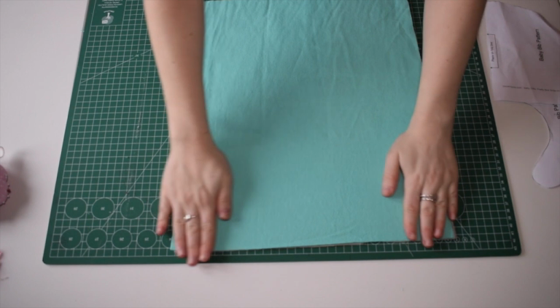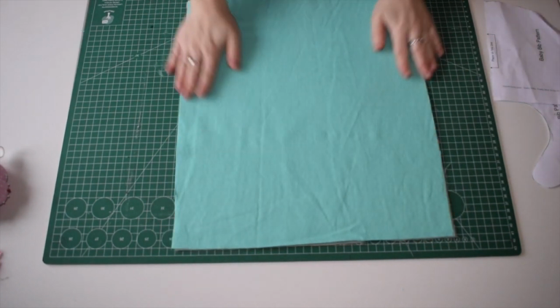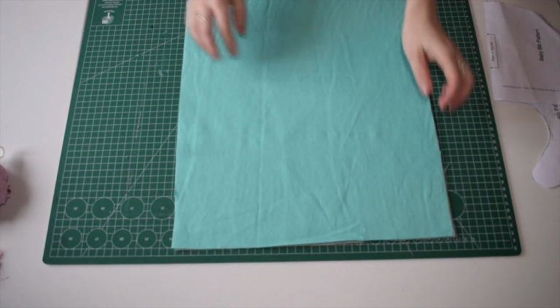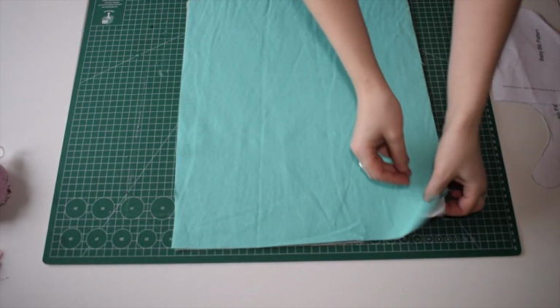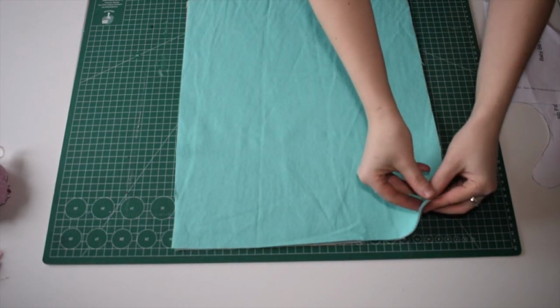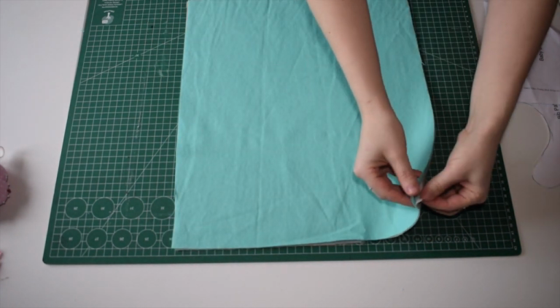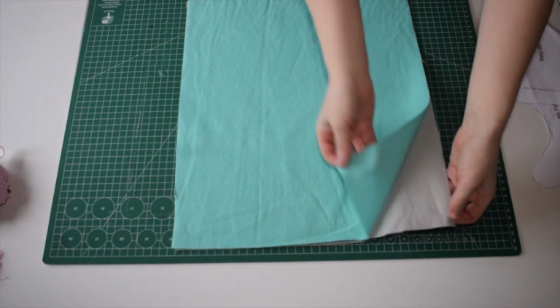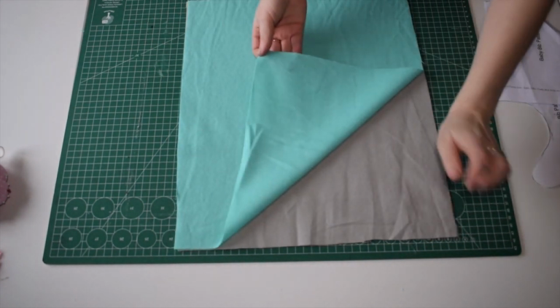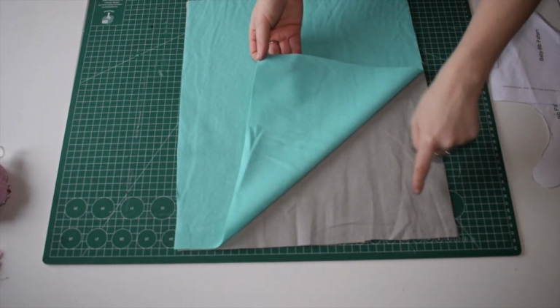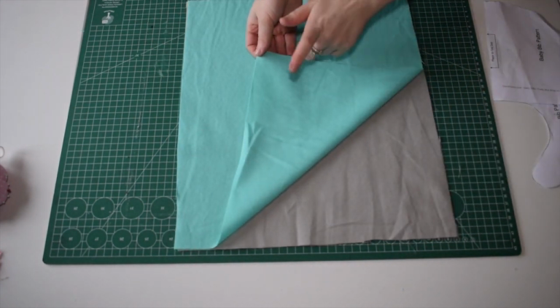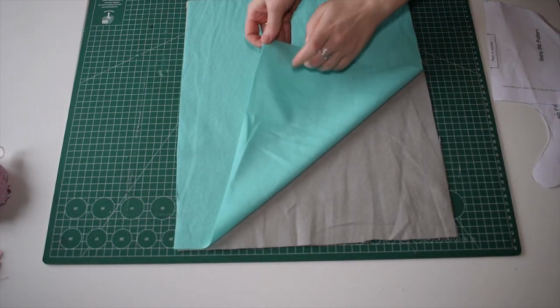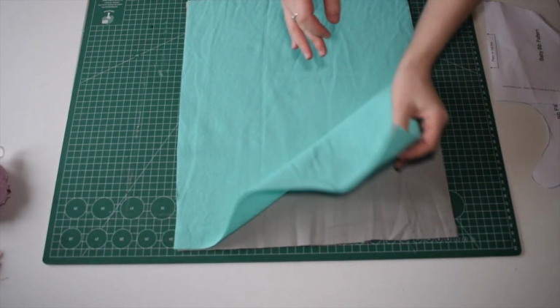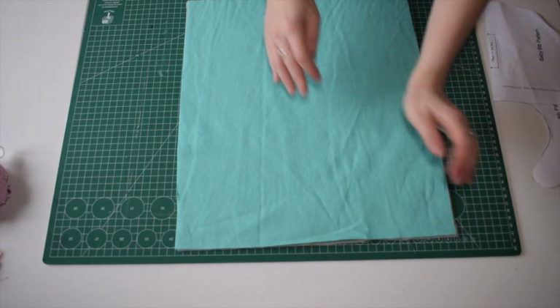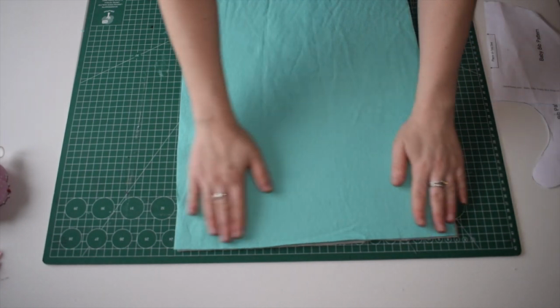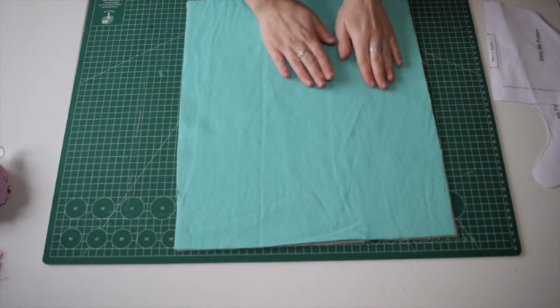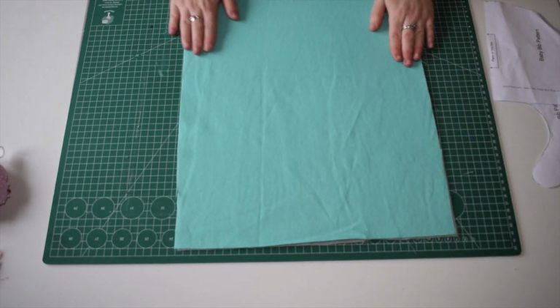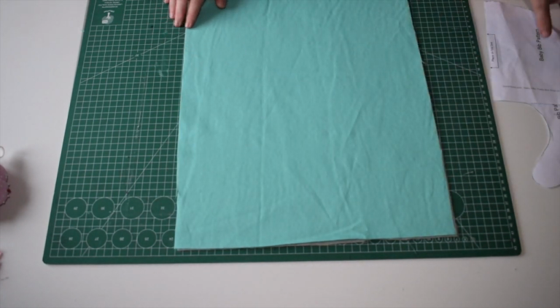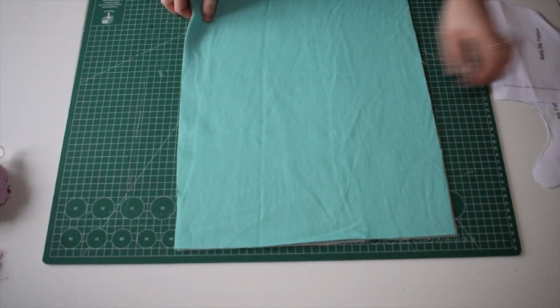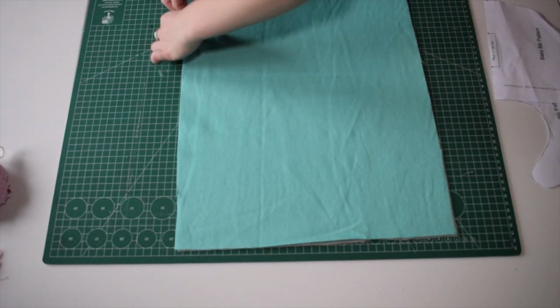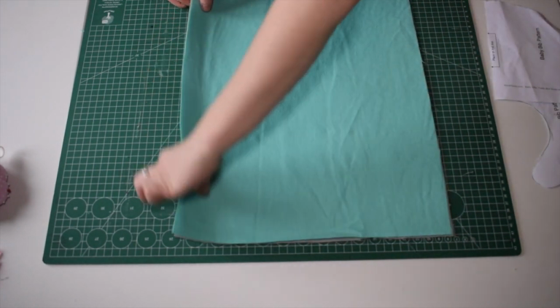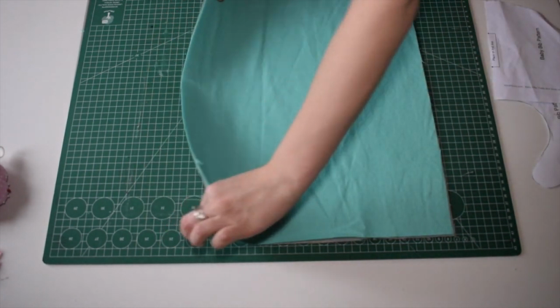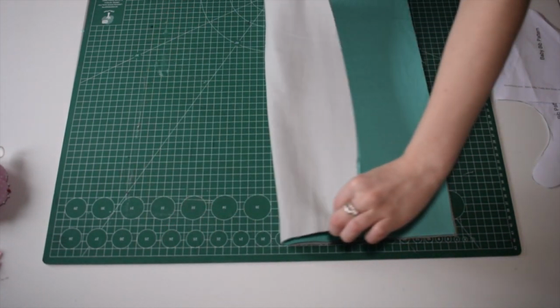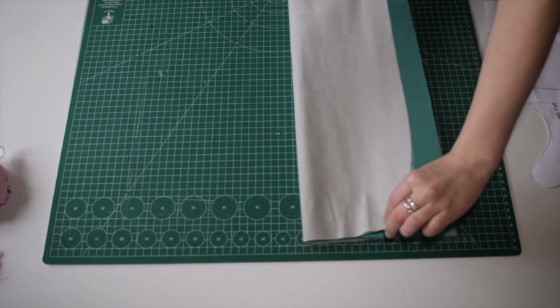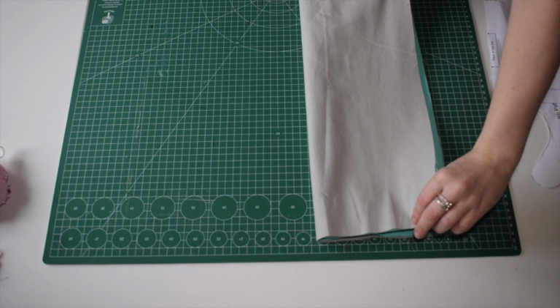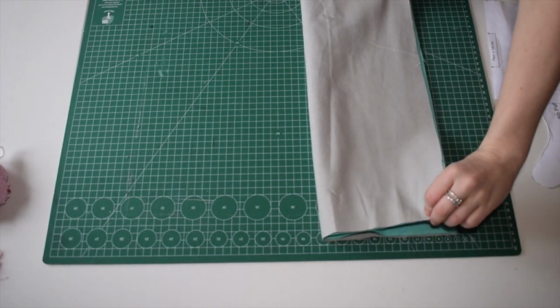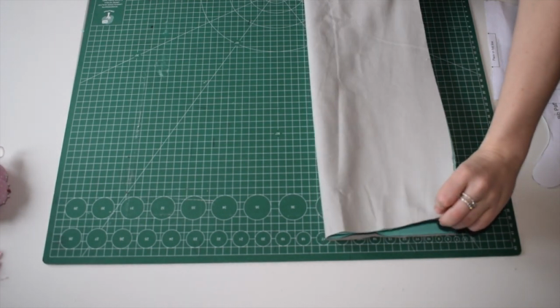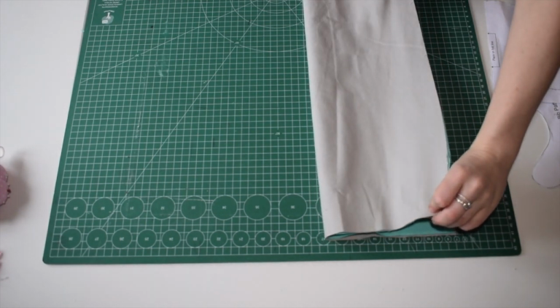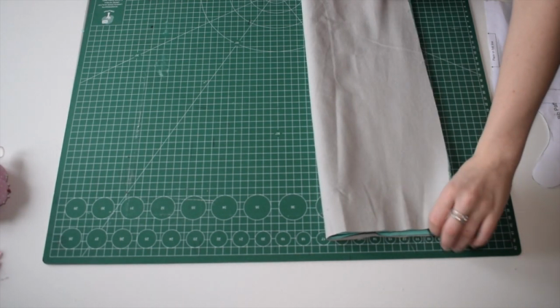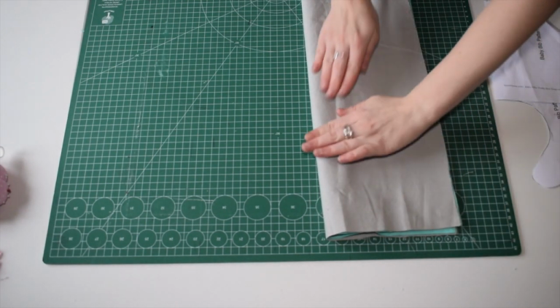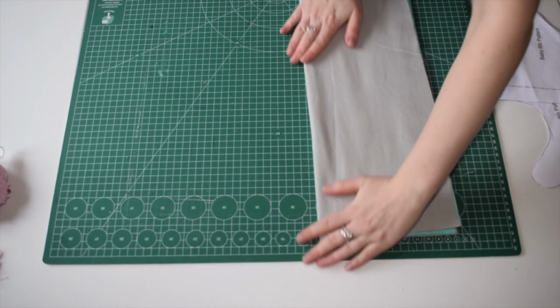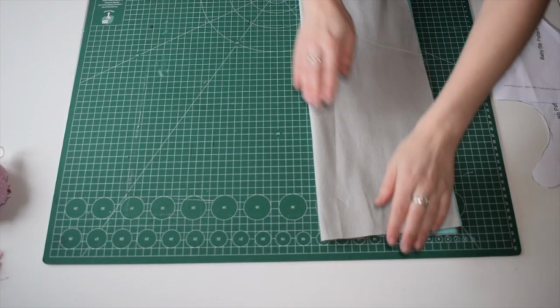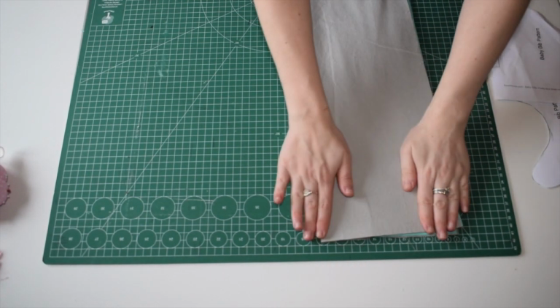Make sure you have two pieces of fabric. Both of these are brush cotton so it's soft for the baby. We're going to then fold the fabric in half and attach the pattern to the fabric.